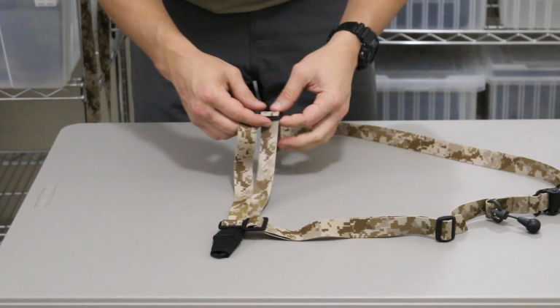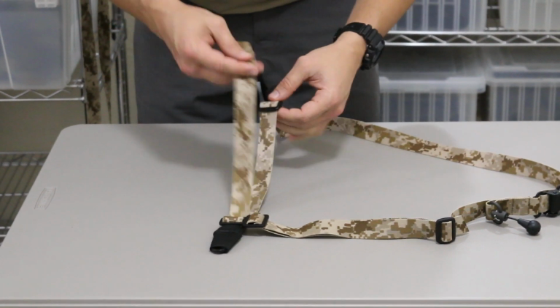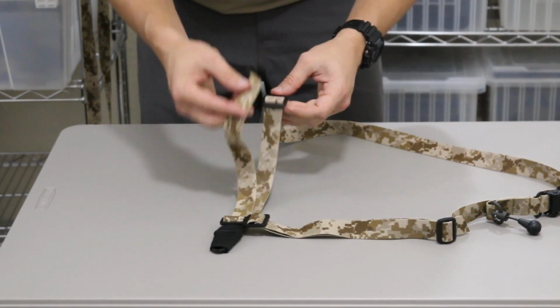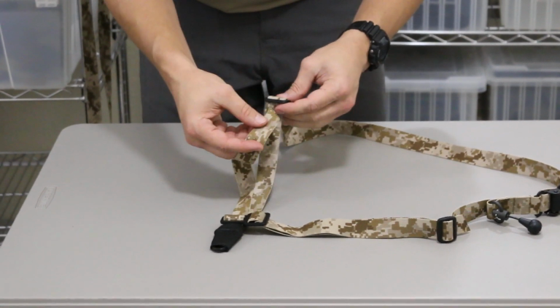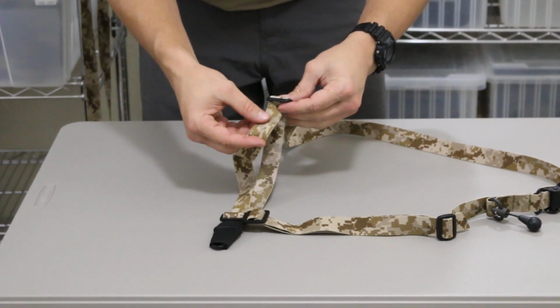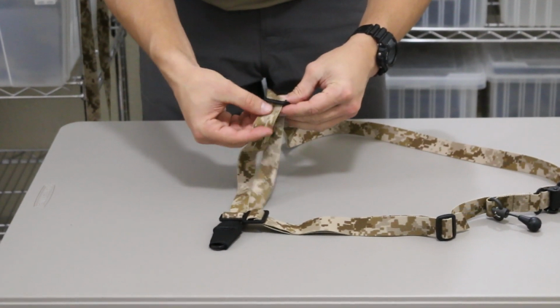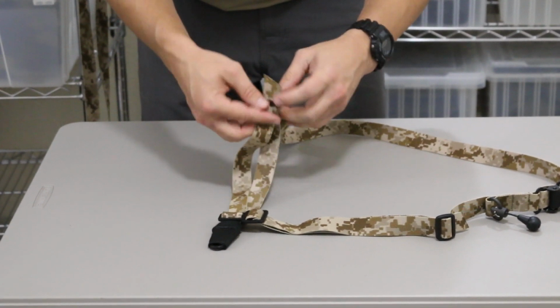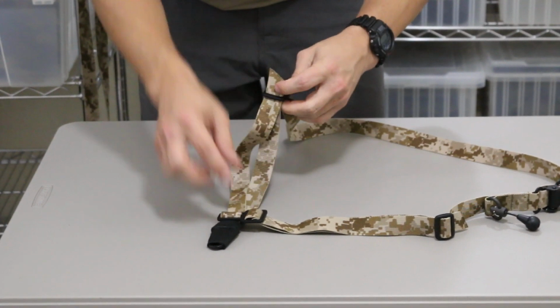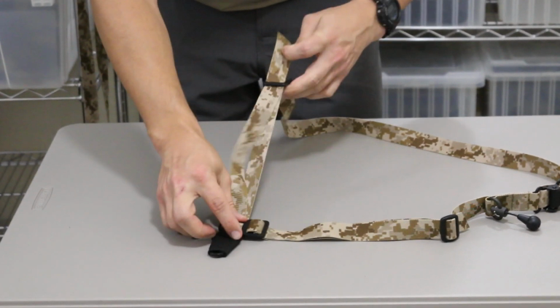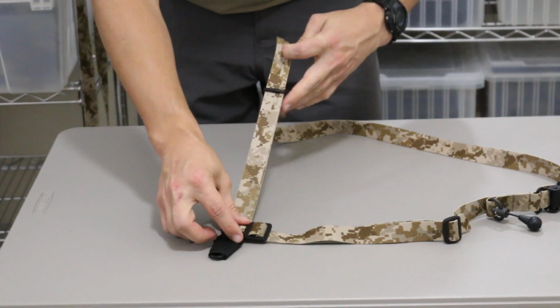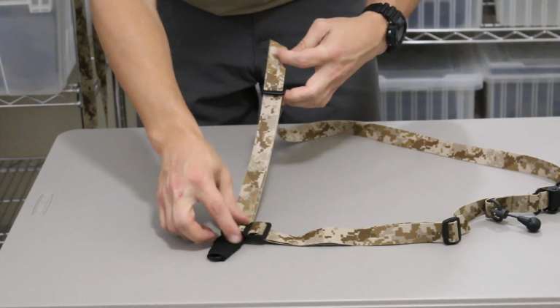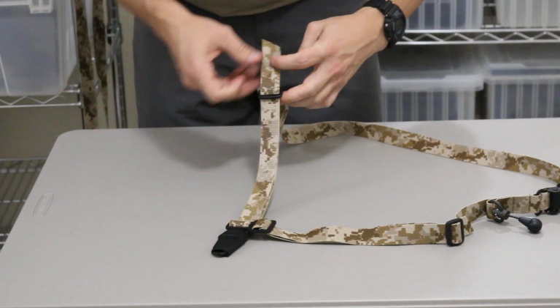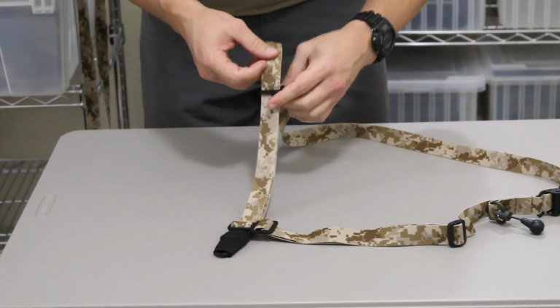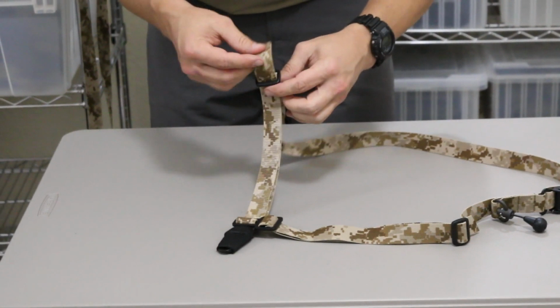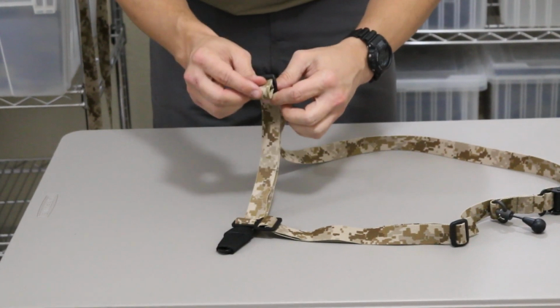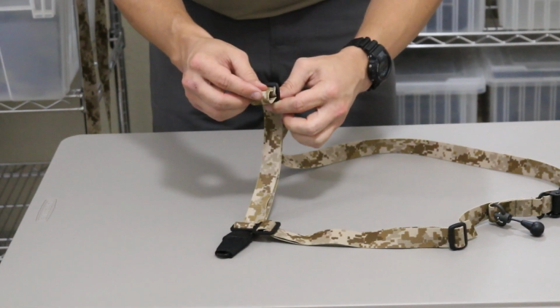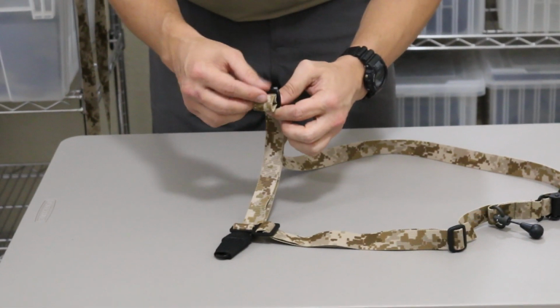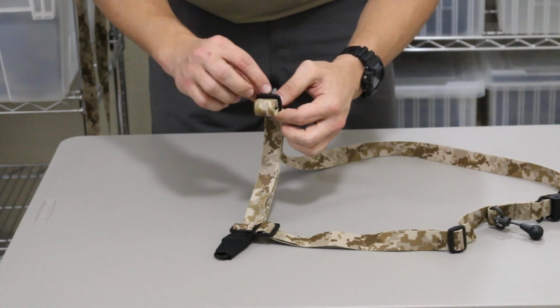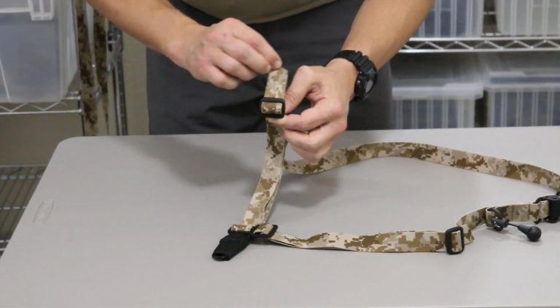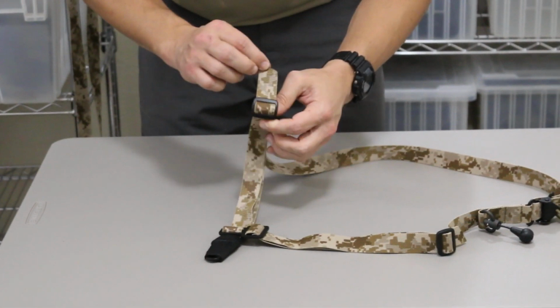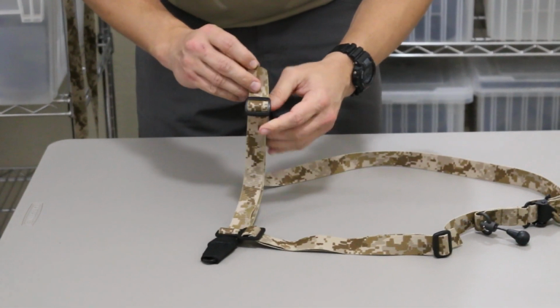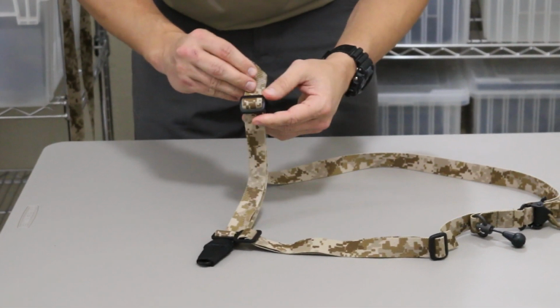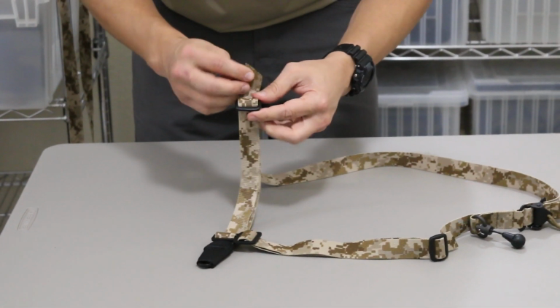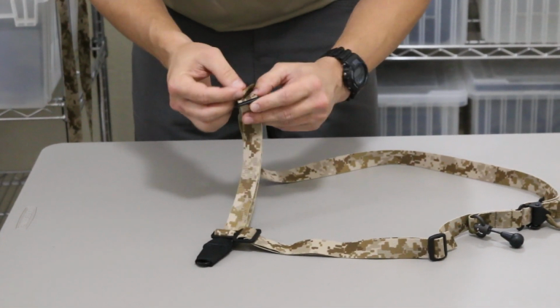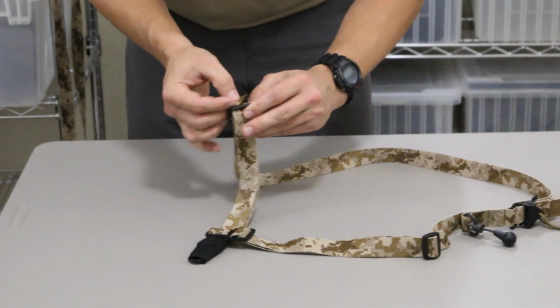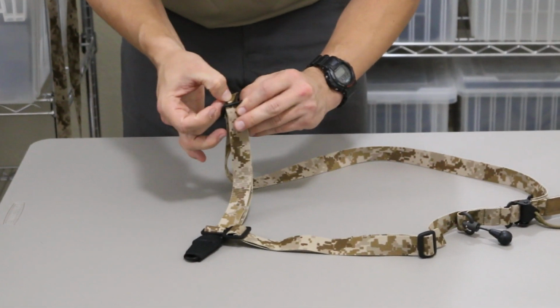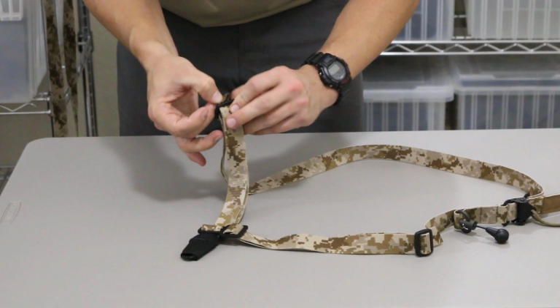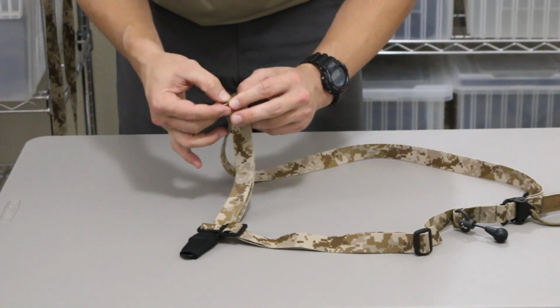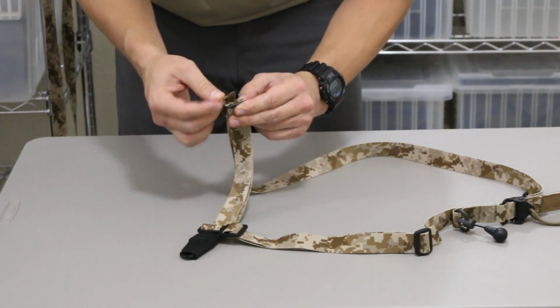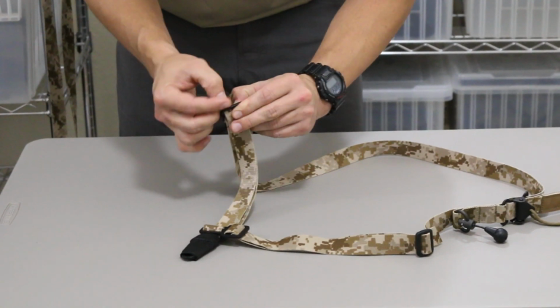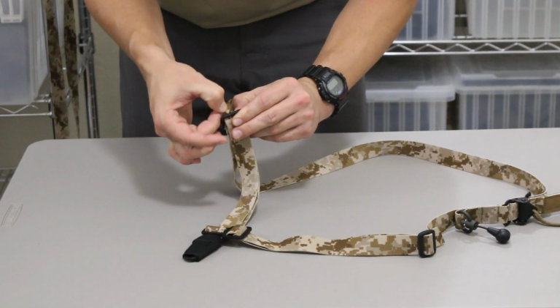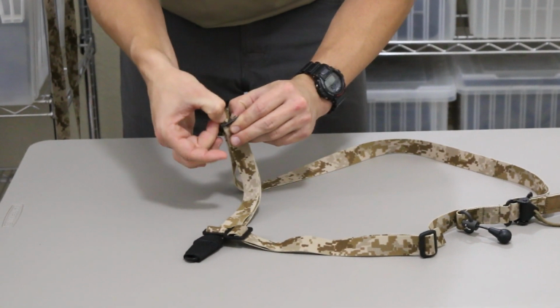As always: up and through, over, down and through, and then all the way over, down and through again.